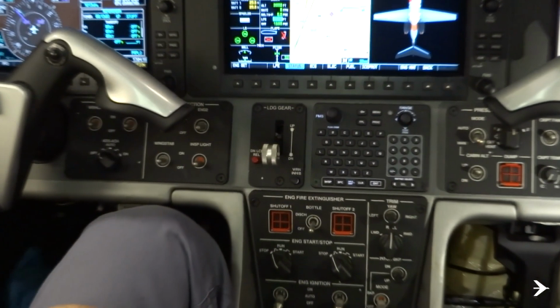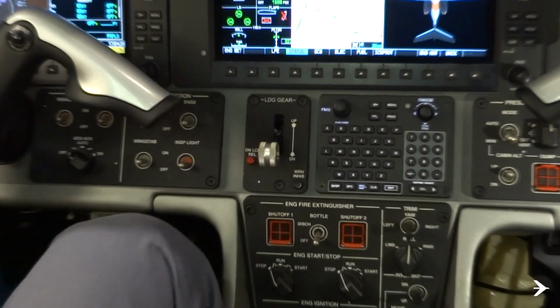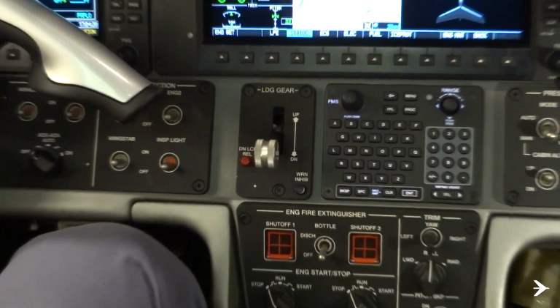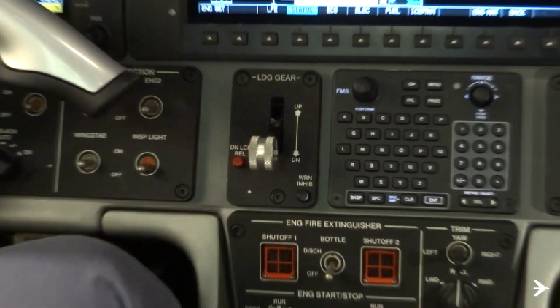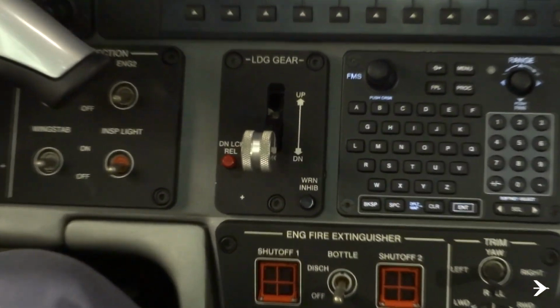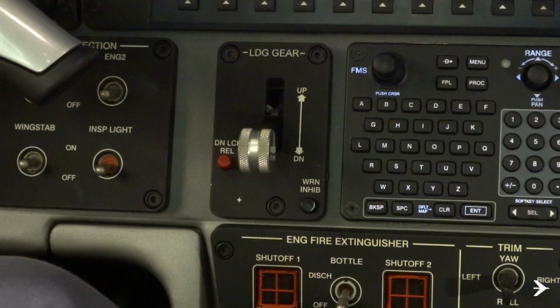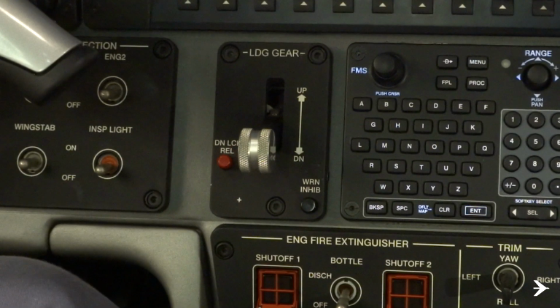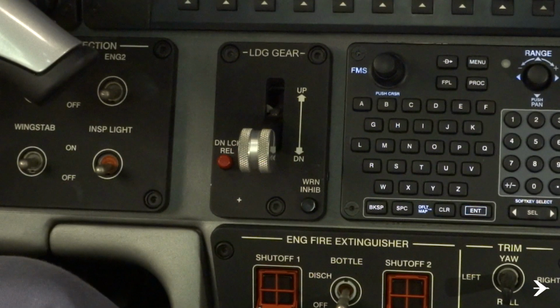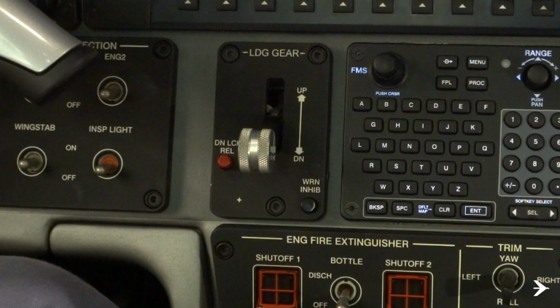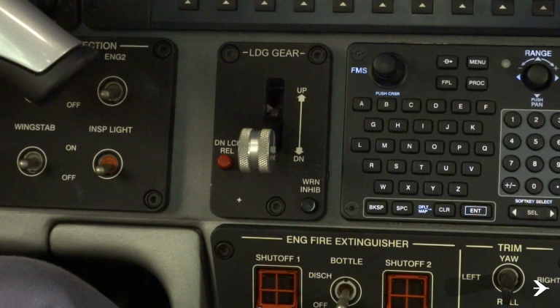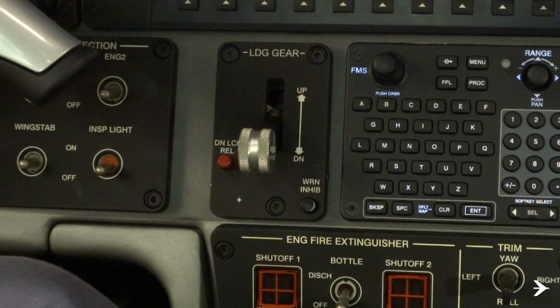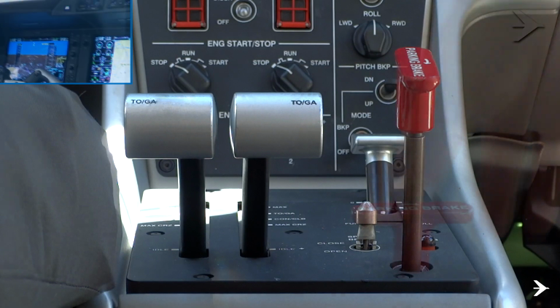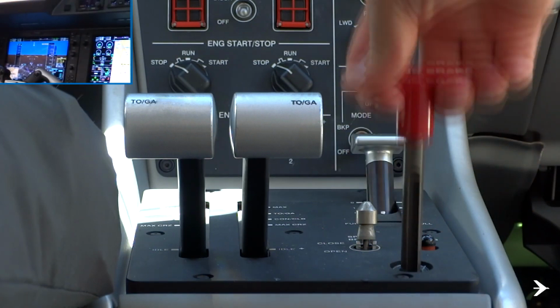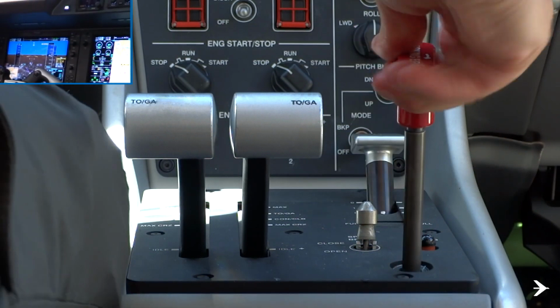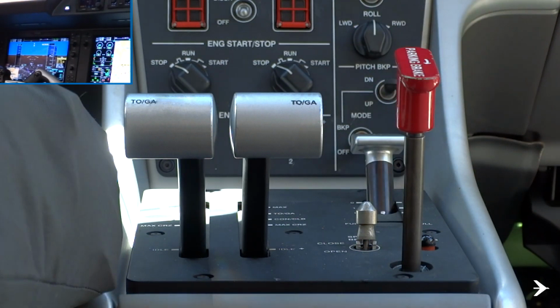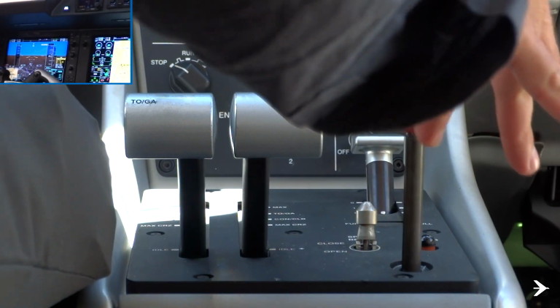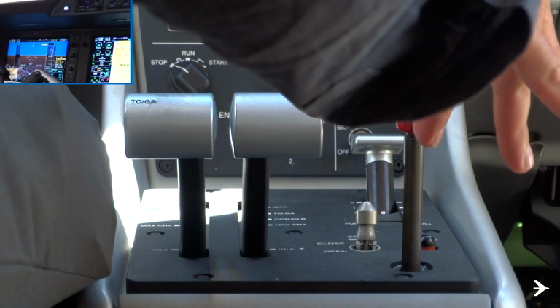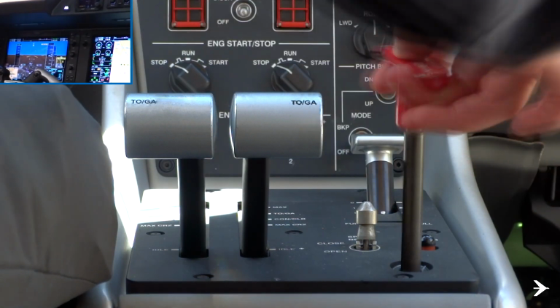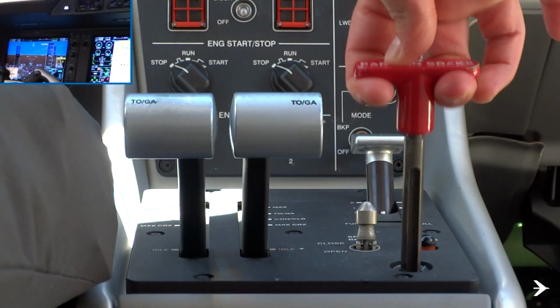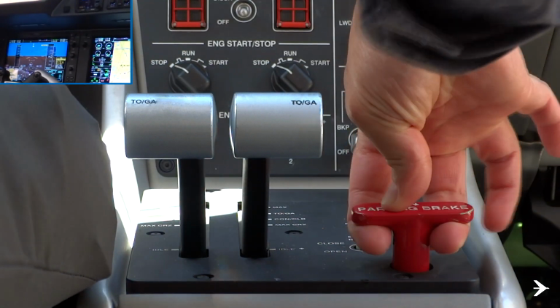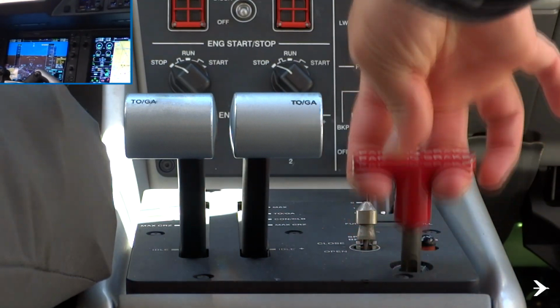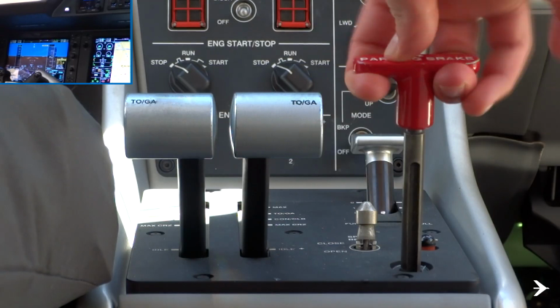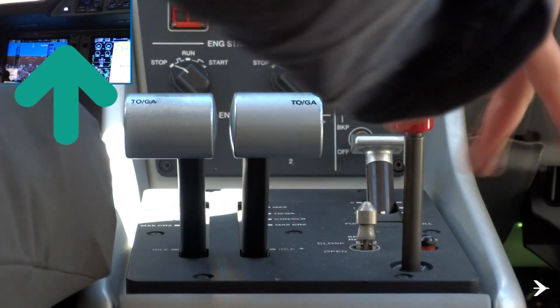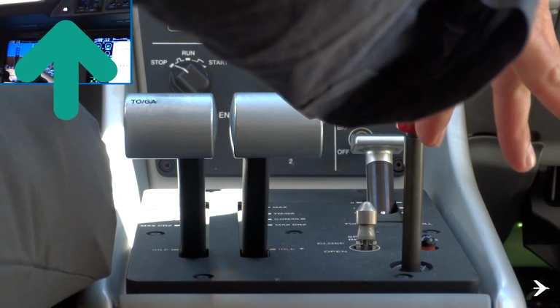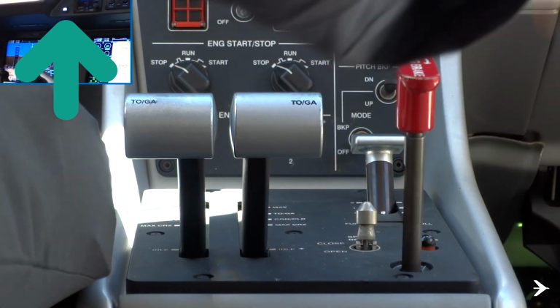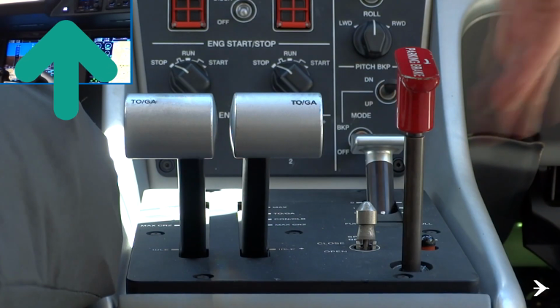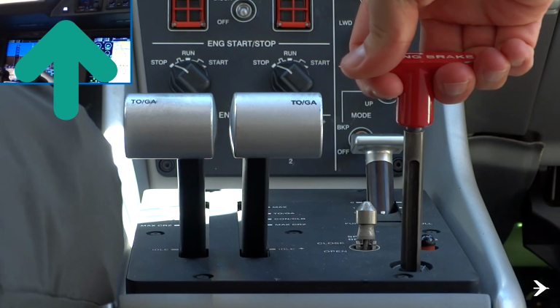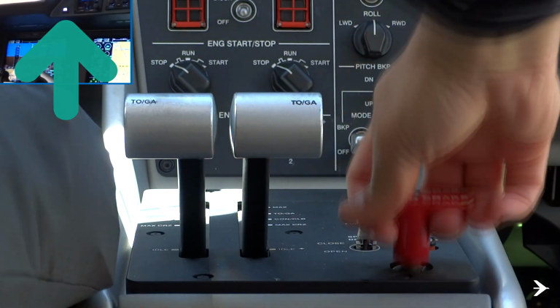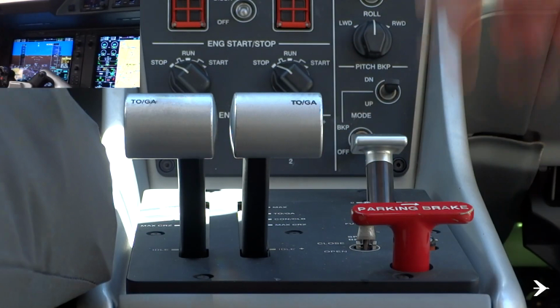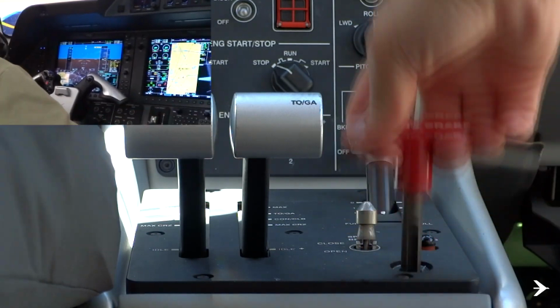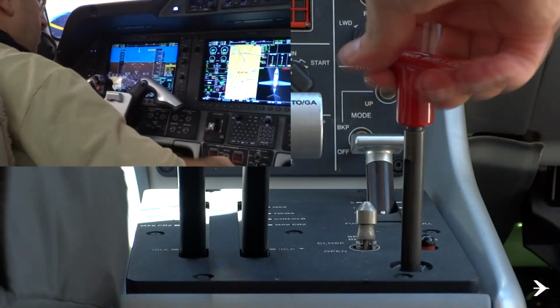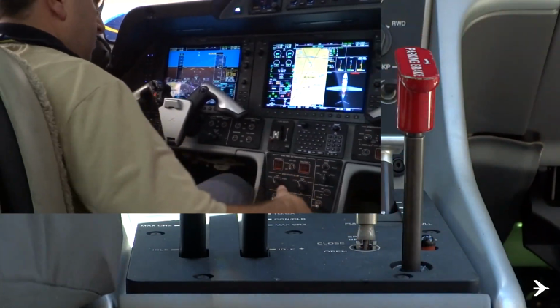Make sure that the landing gear lever is in the down position. Slowly cycle the emergency parking brake handle until the brake indication lamp on the main panel stays off with the handle applied.